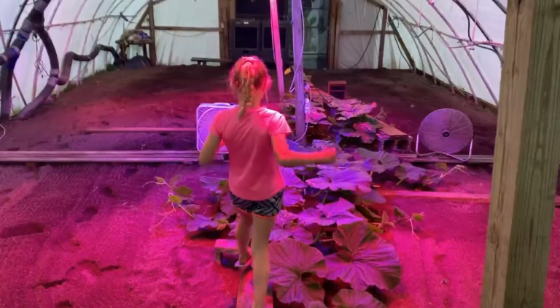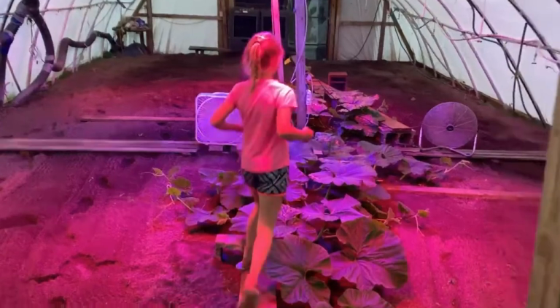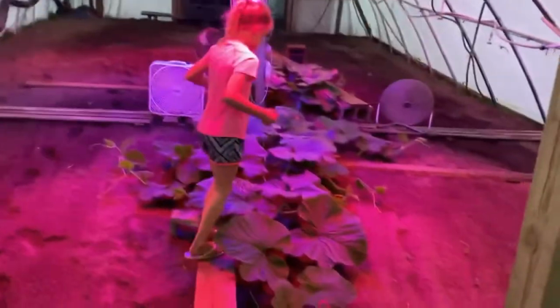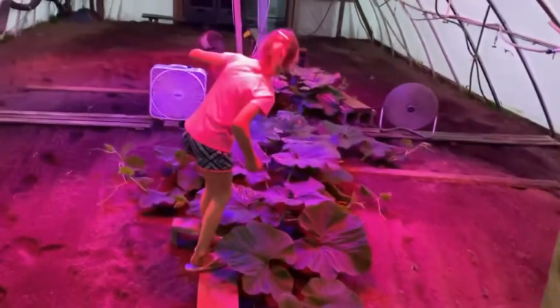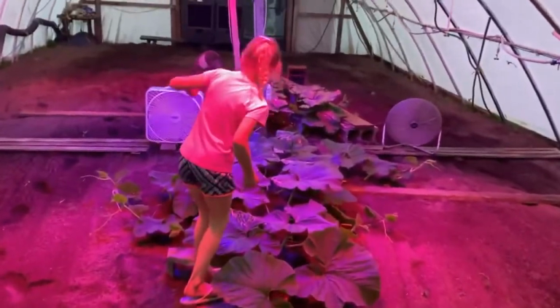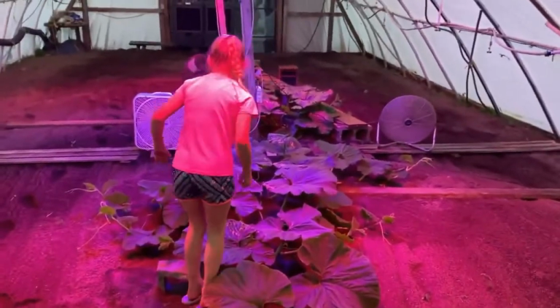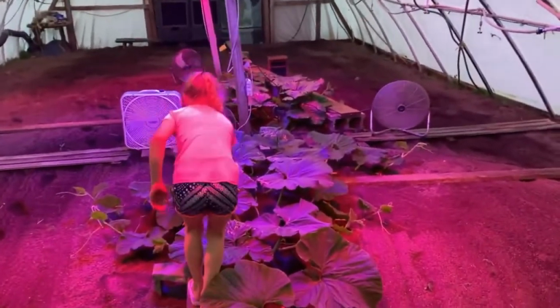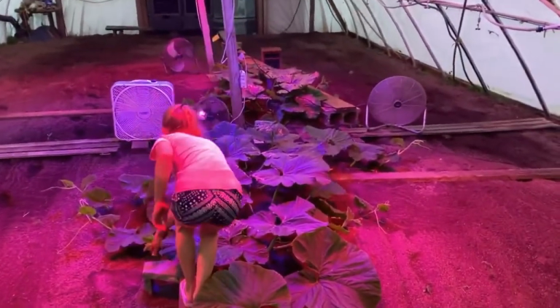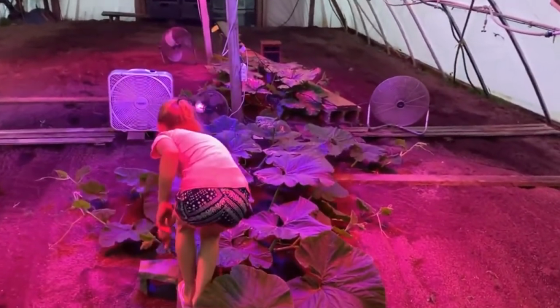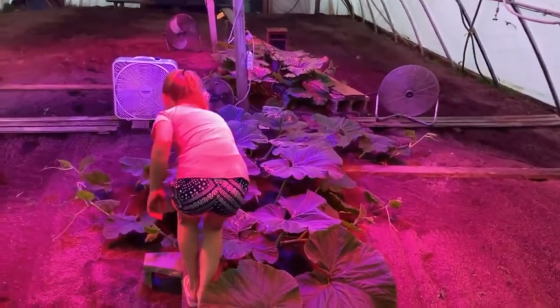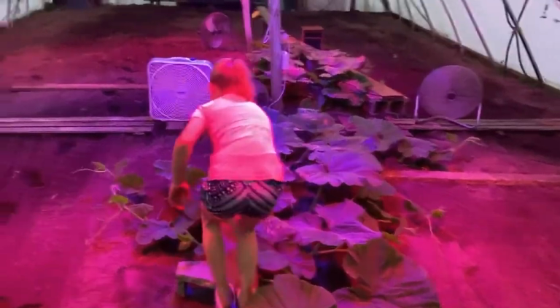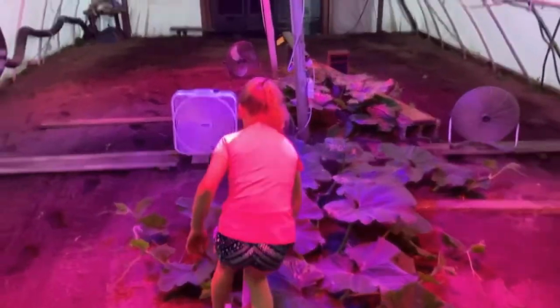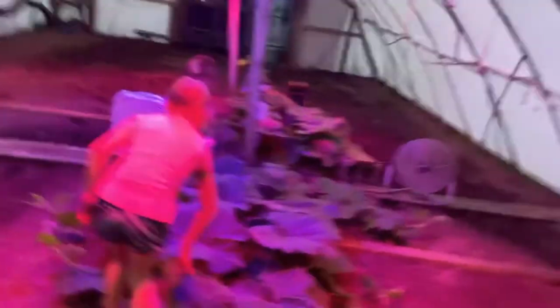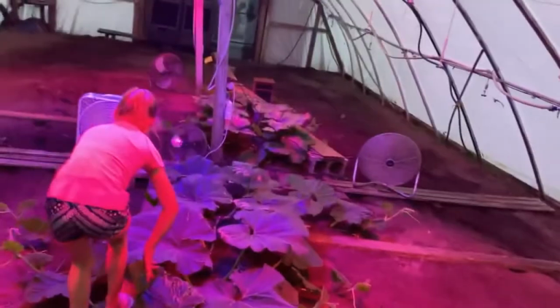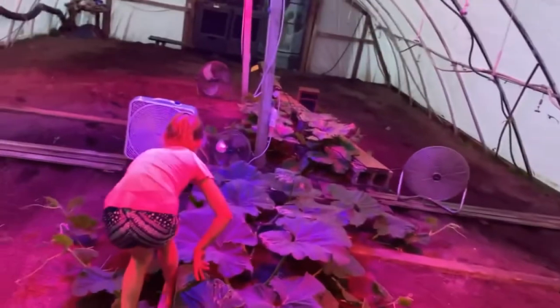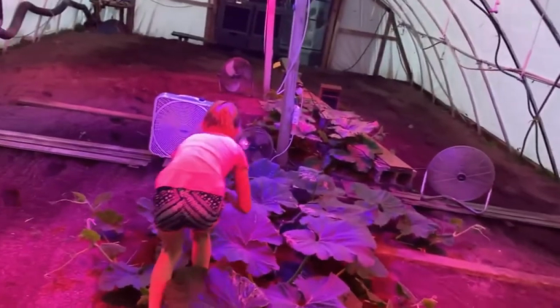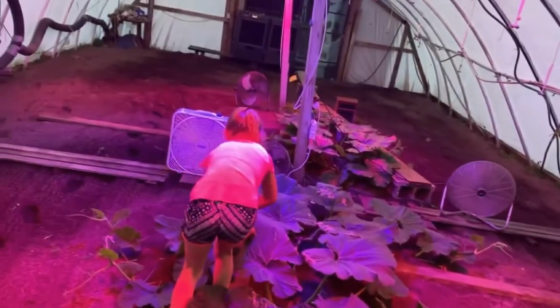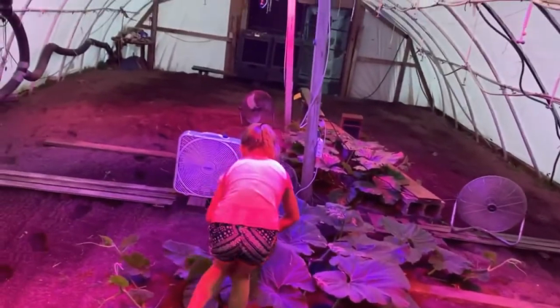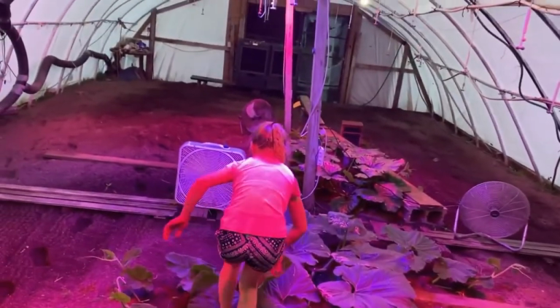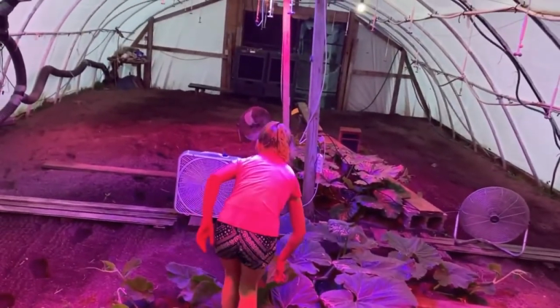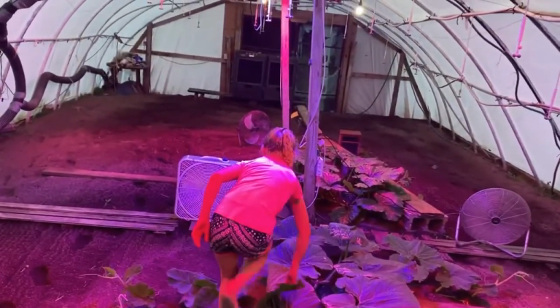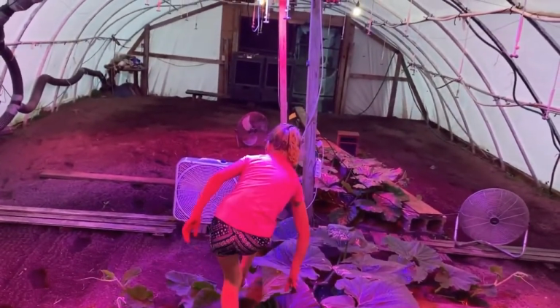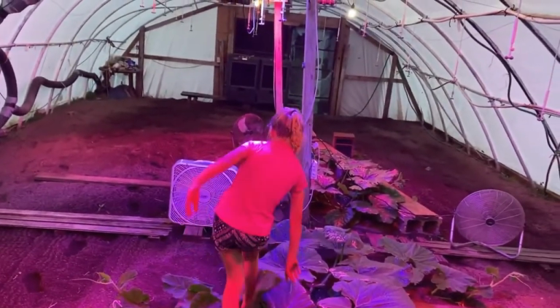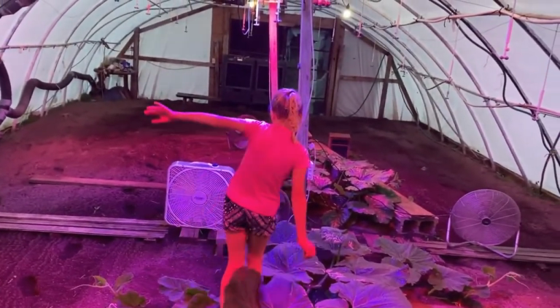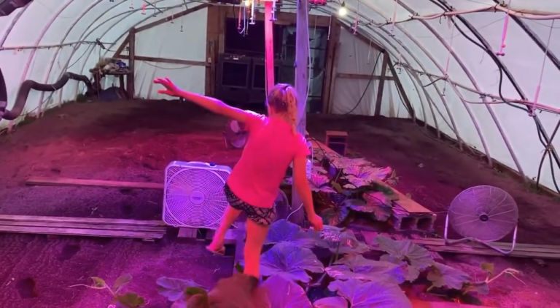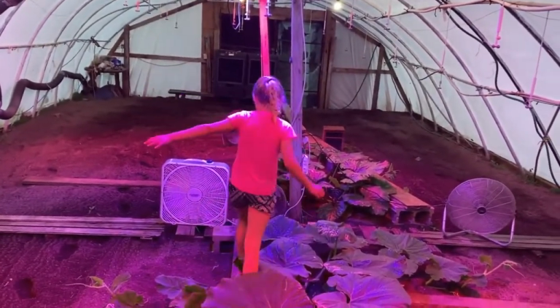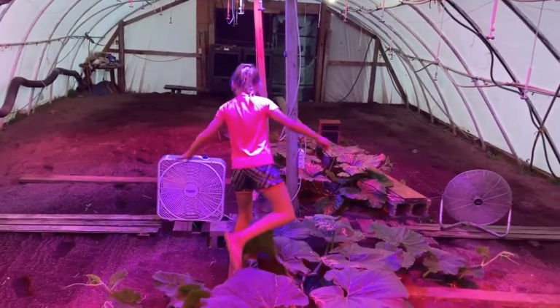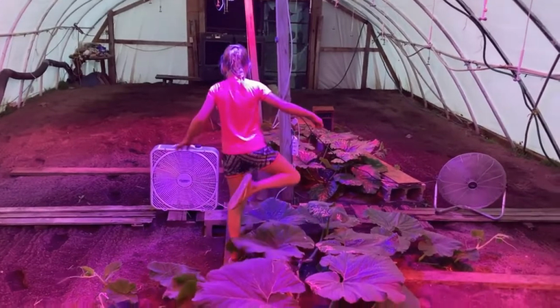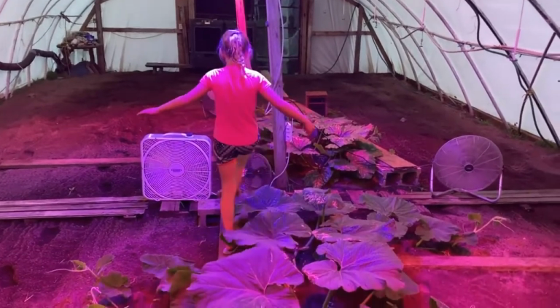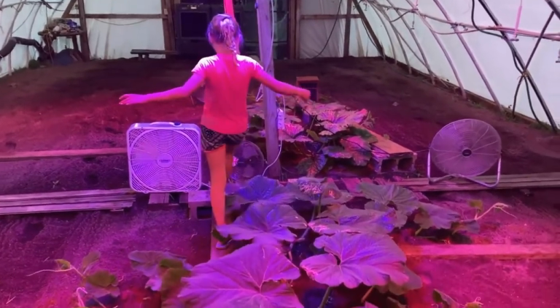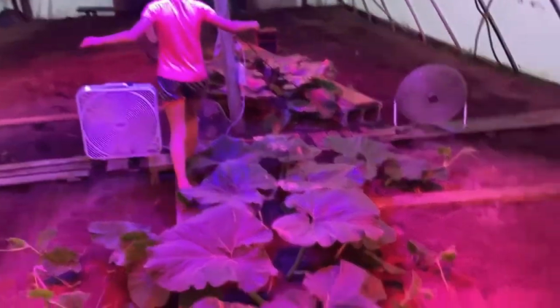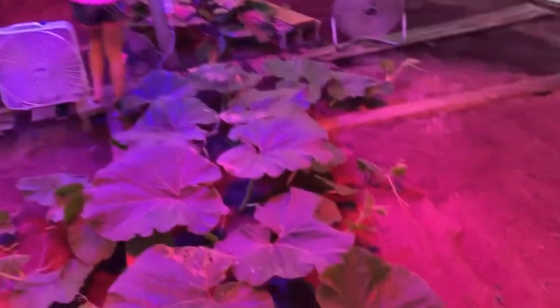Alright, let's go check these girls out over here. It's Phoebe's evening — it's her turn again to tuck in the pumpkins. She gets to be on a video, she says, so she was excited about that.